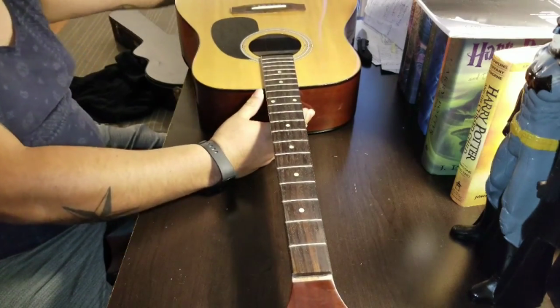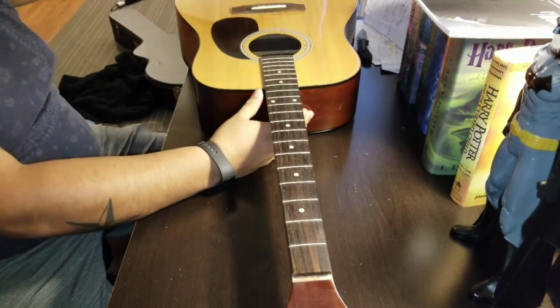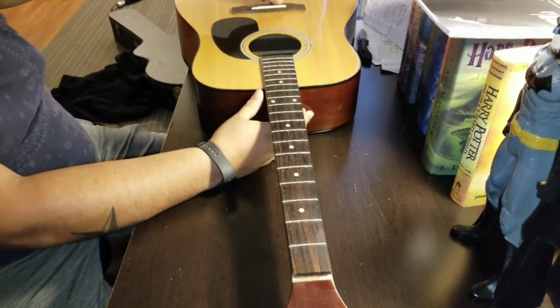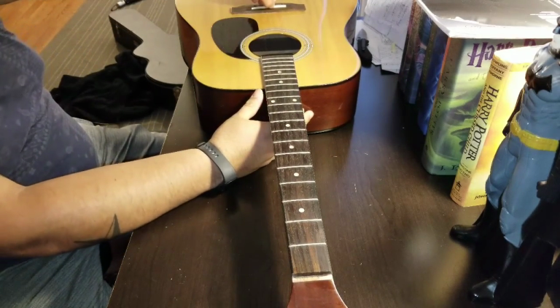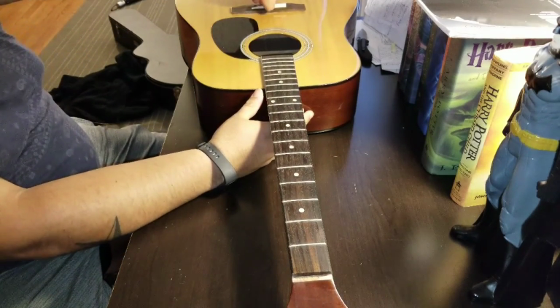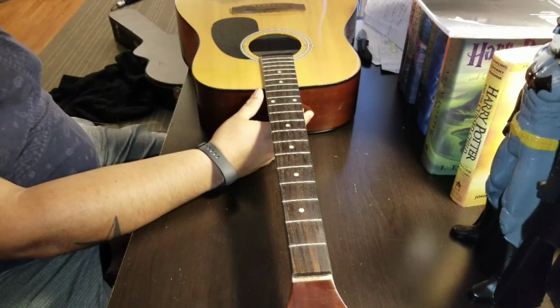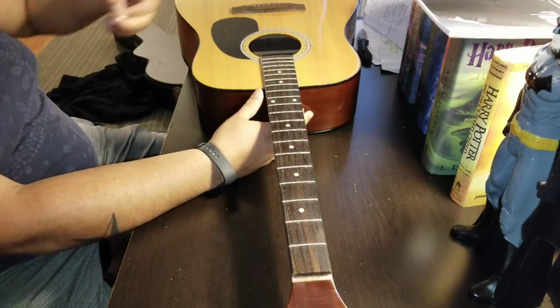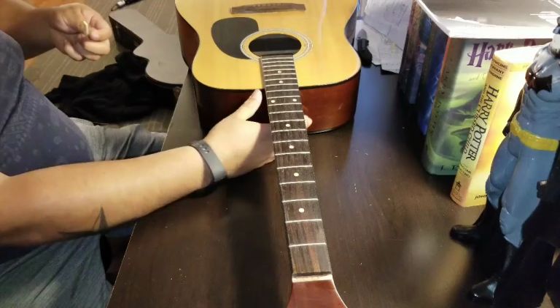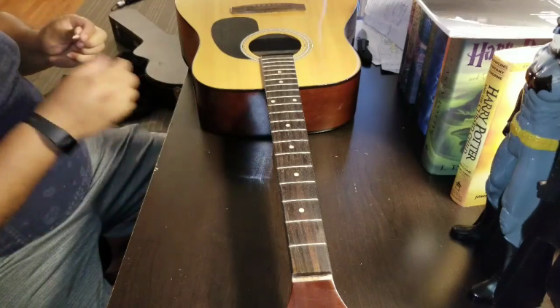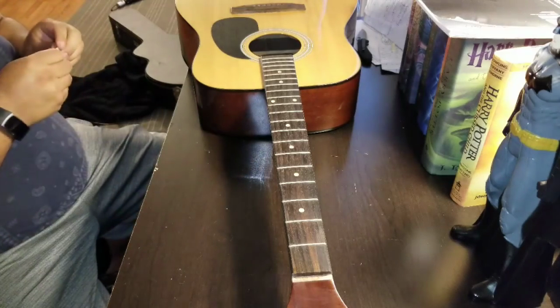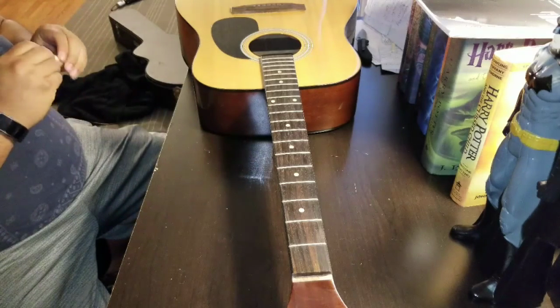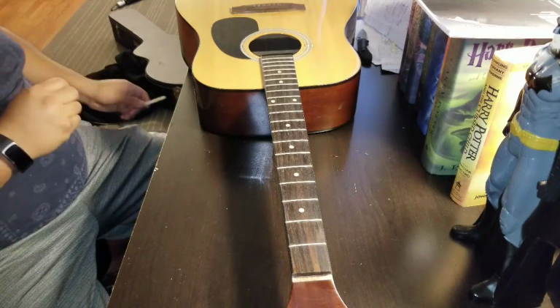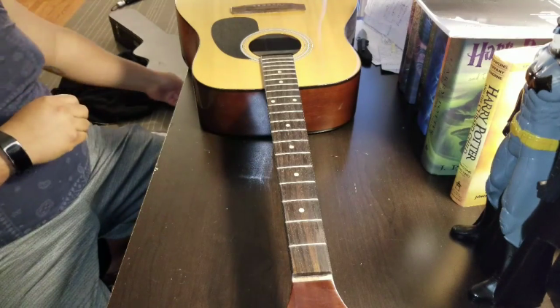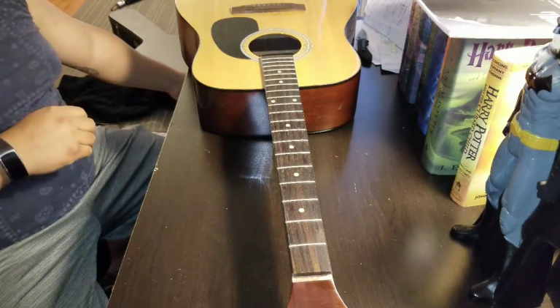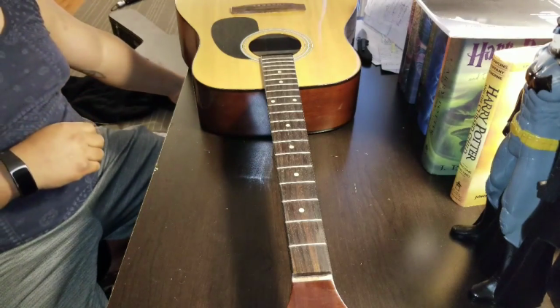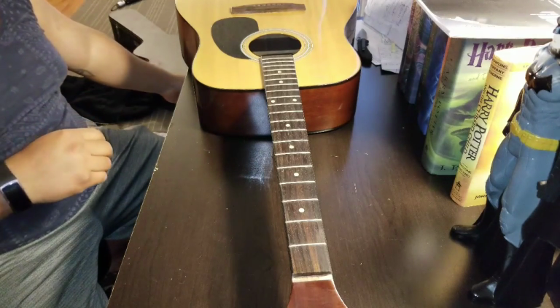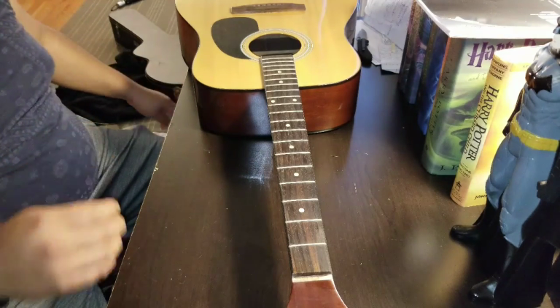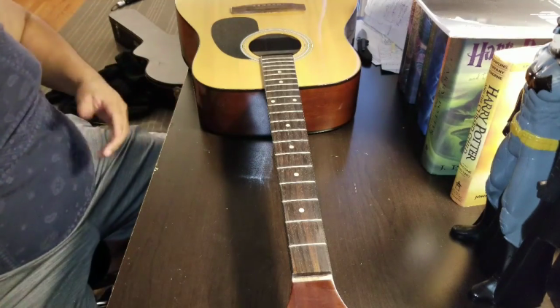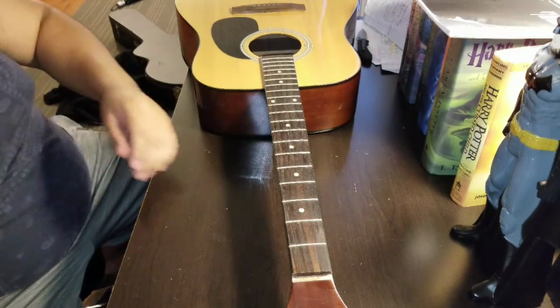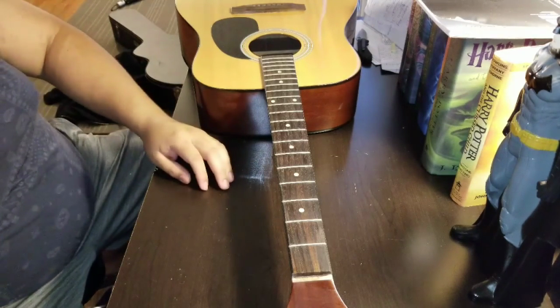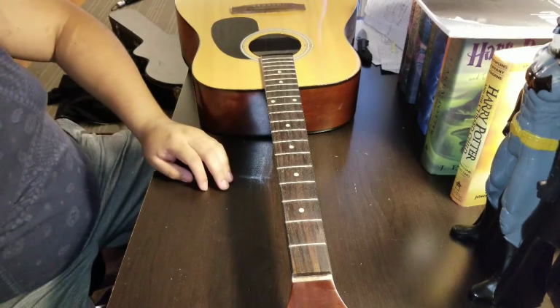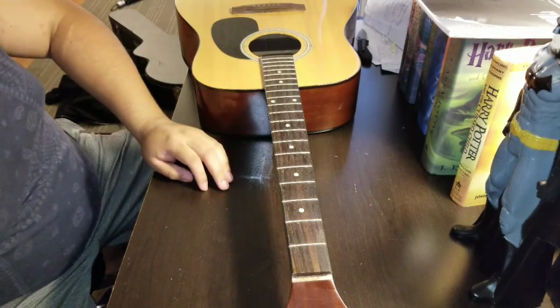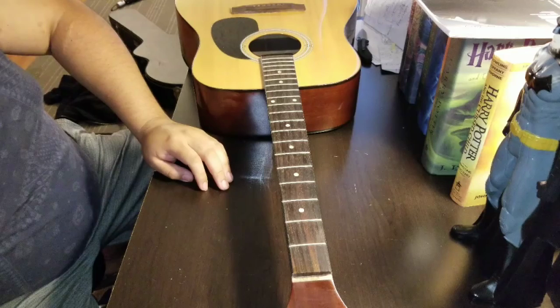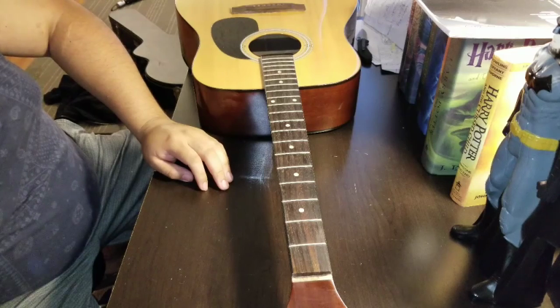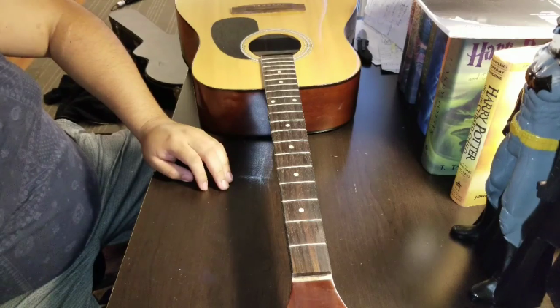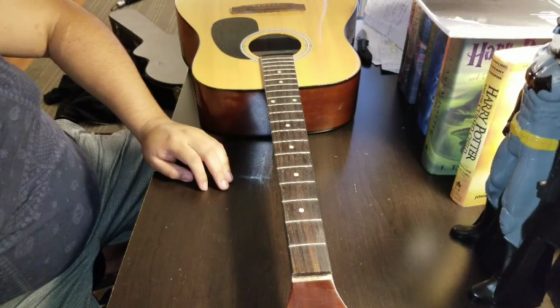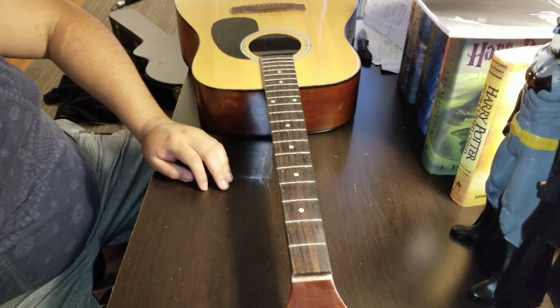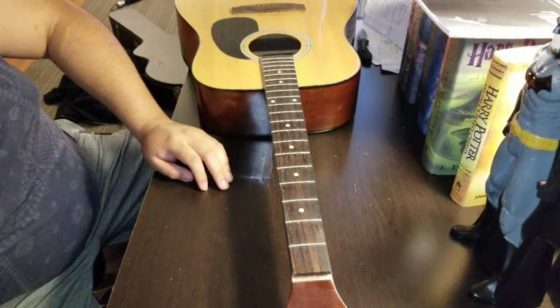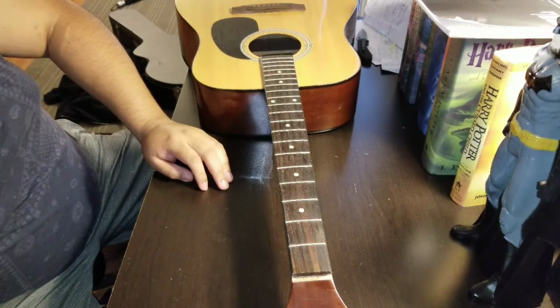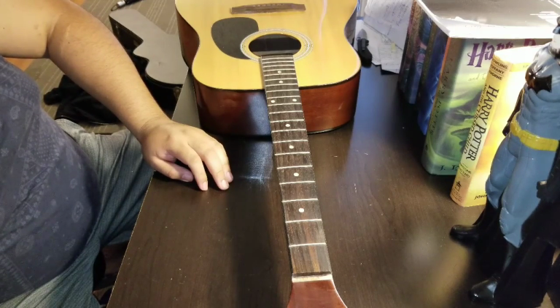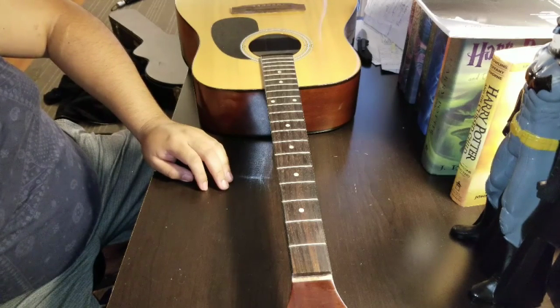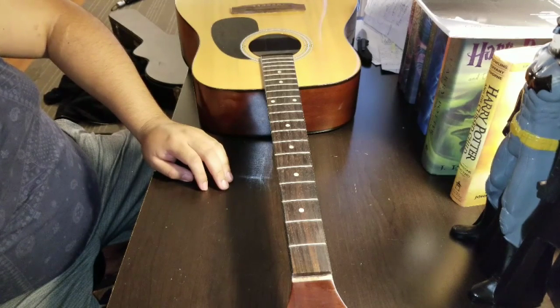I've looked these guitars up and there's not much information about them online. I think they're from Korea — North or South Korea or something.